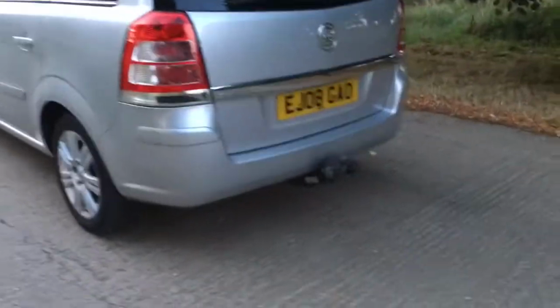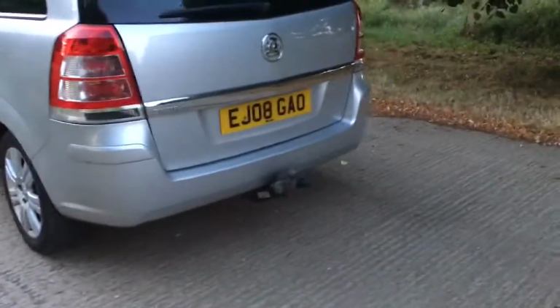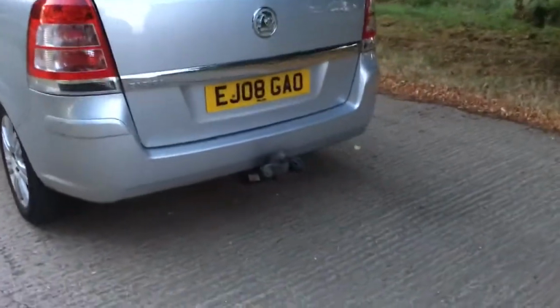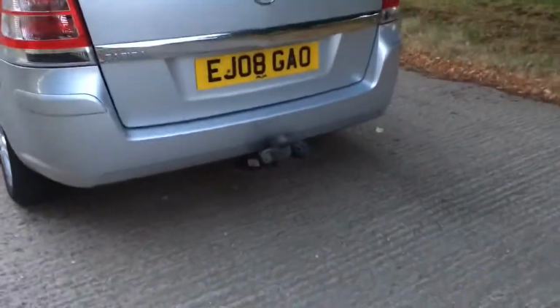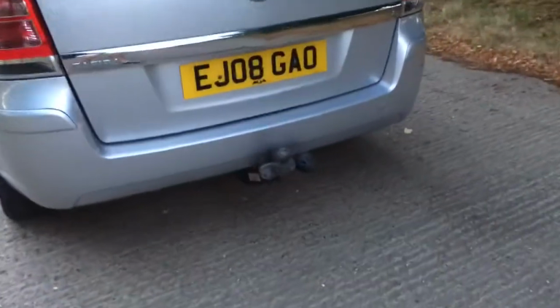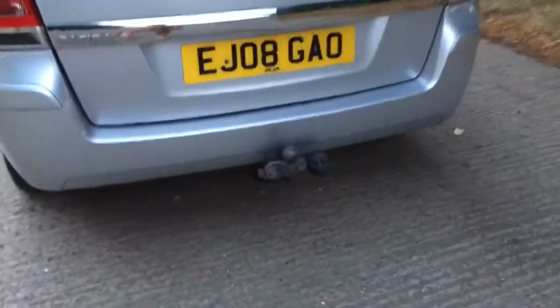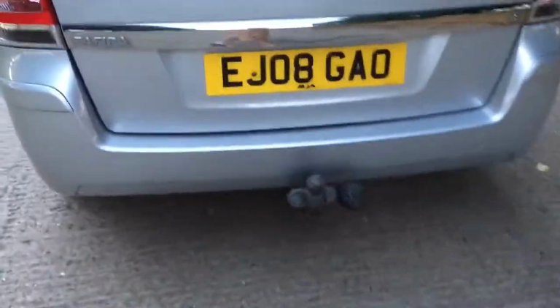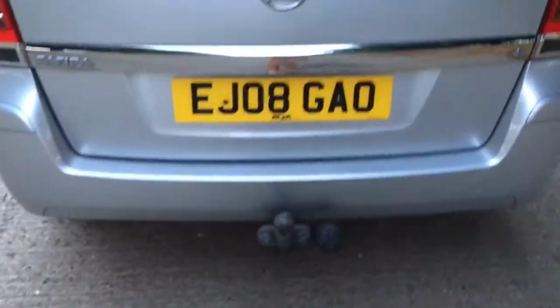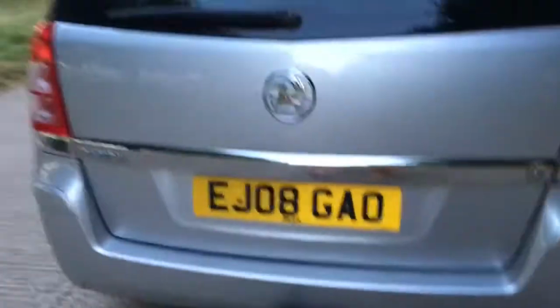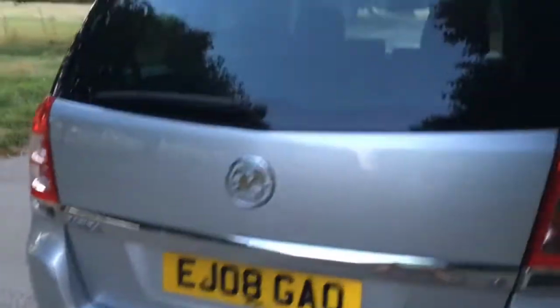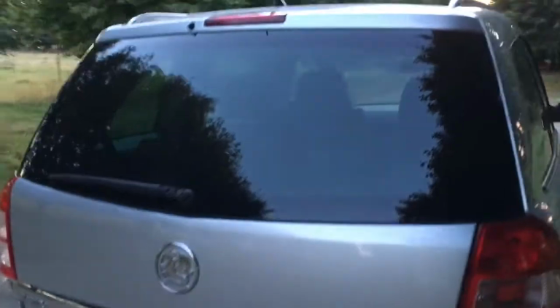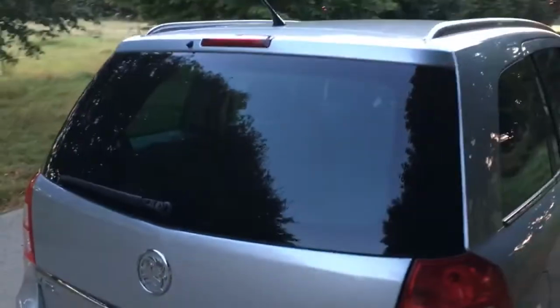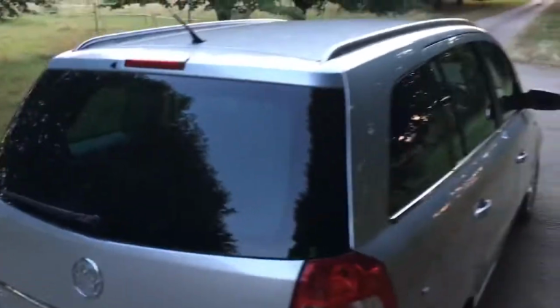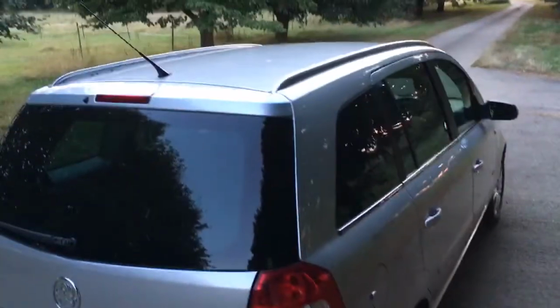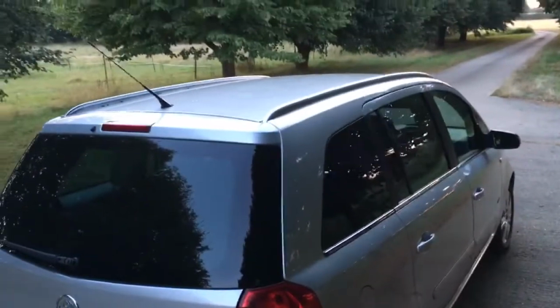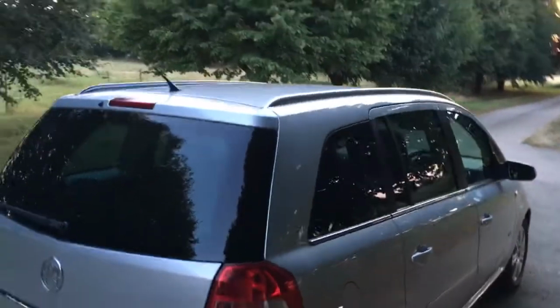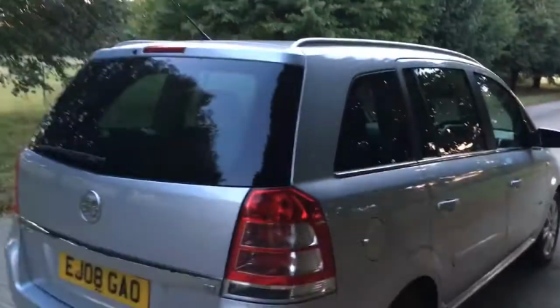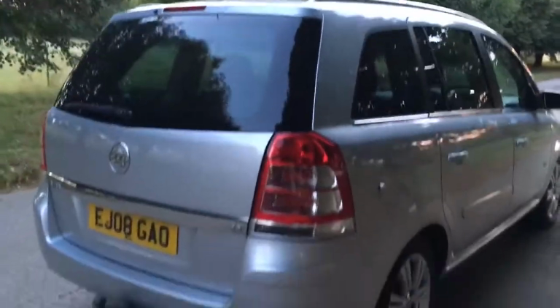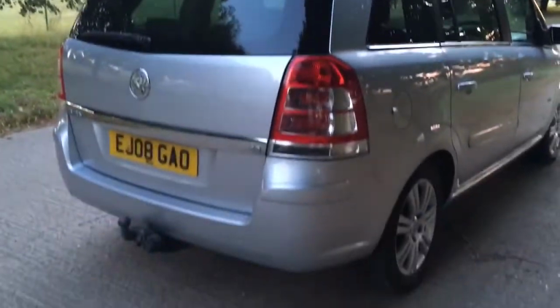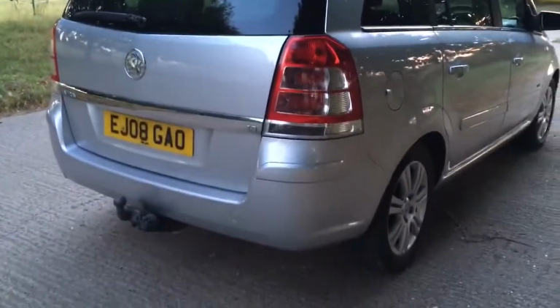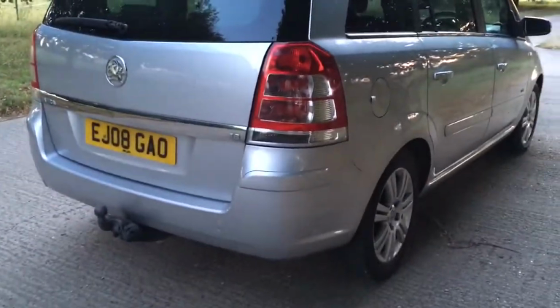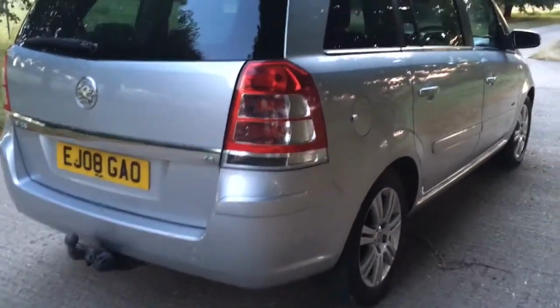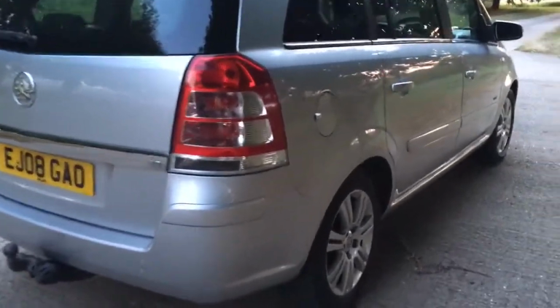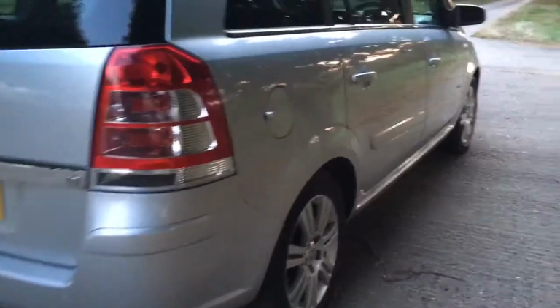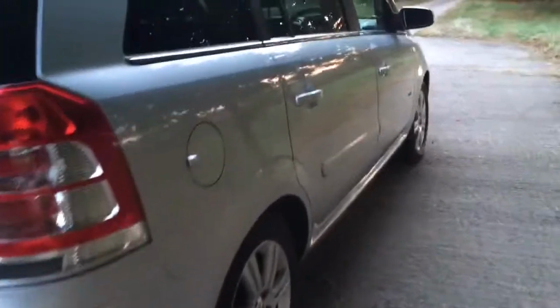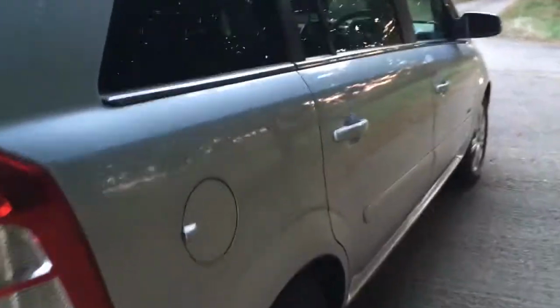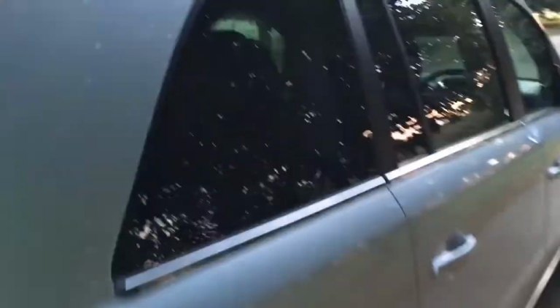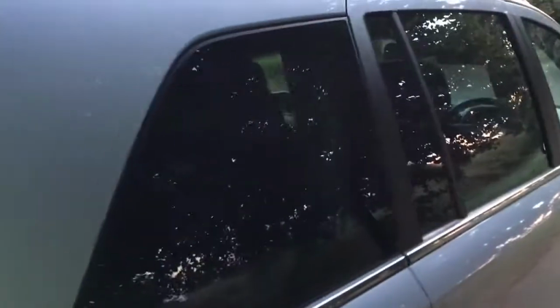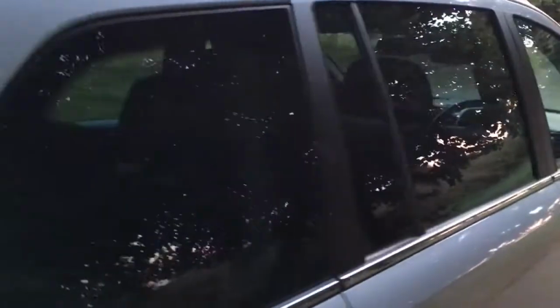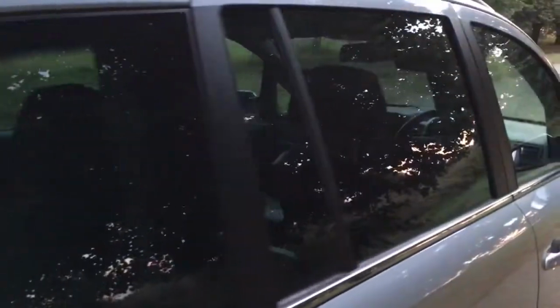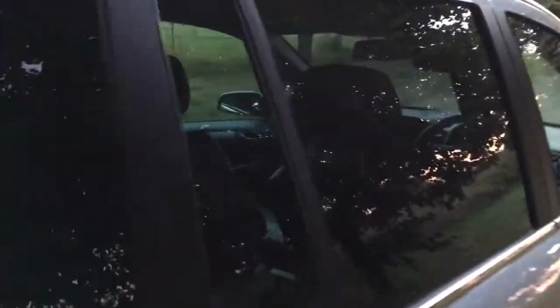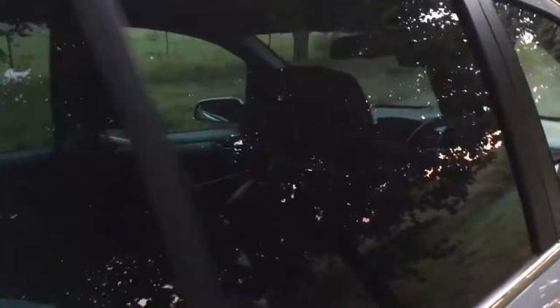It is equipped with a tow bar and electrics as you can see down there. Very clean and presentable car overall. Got a nice factory window tint in the rear.